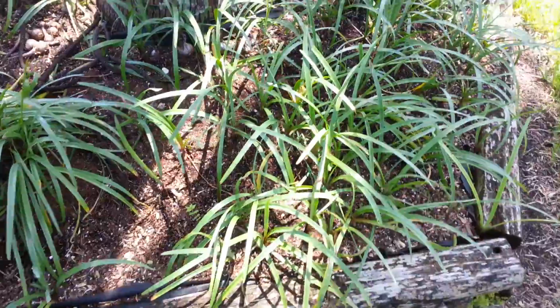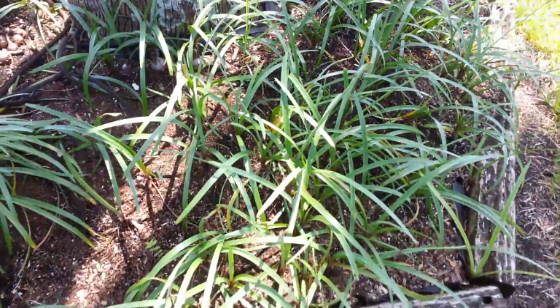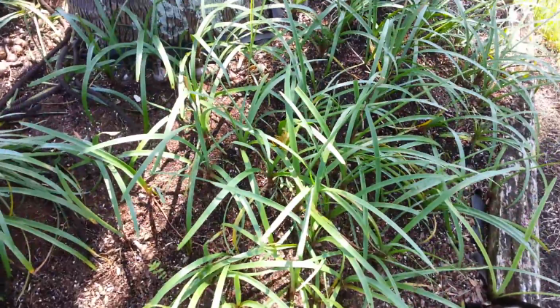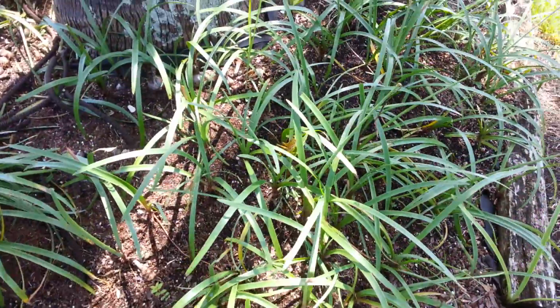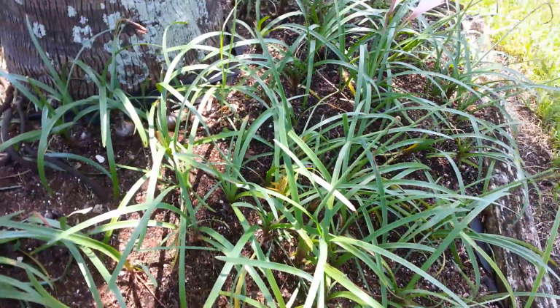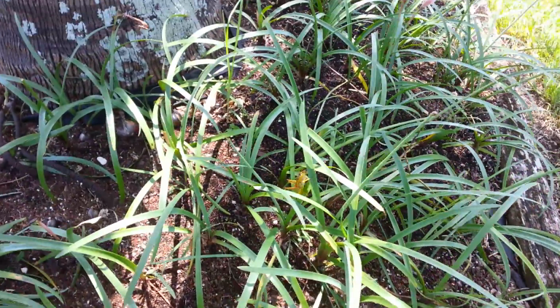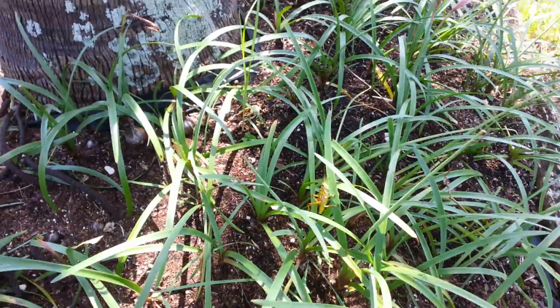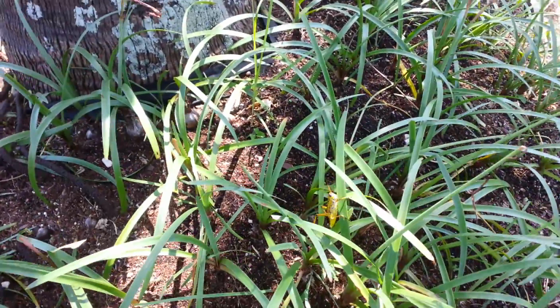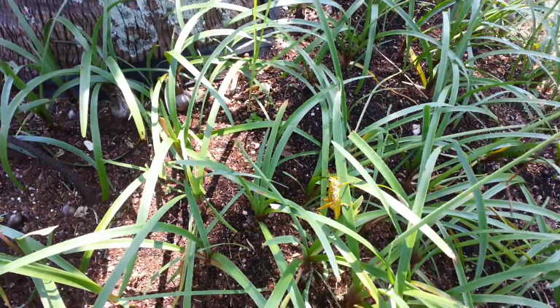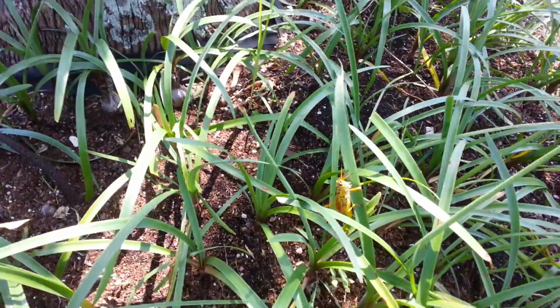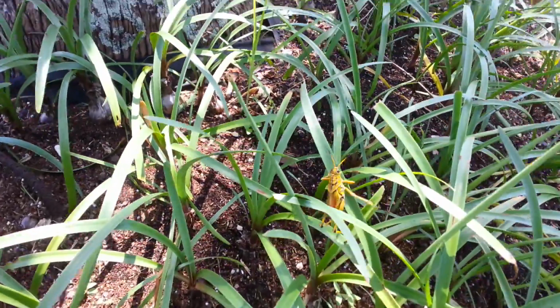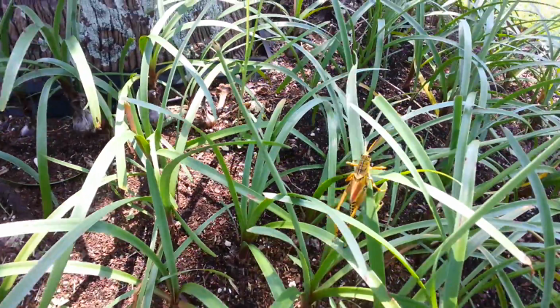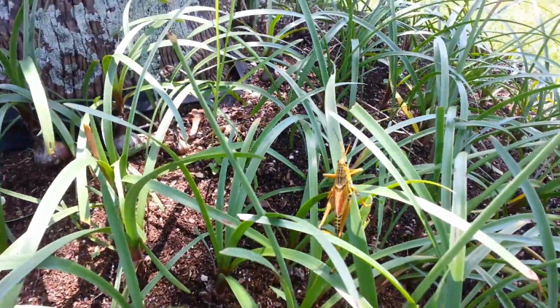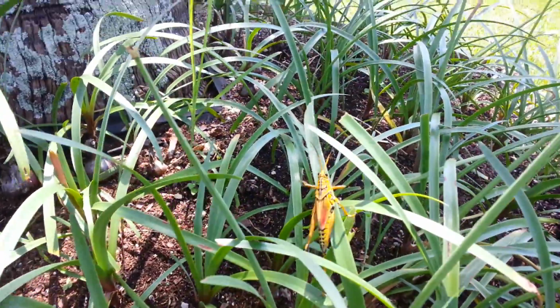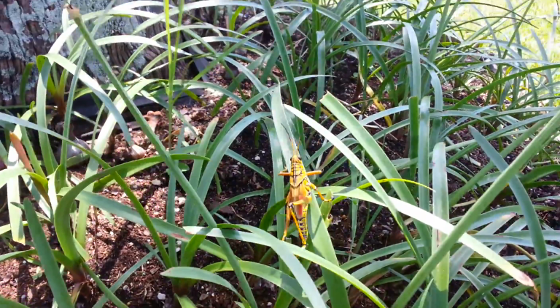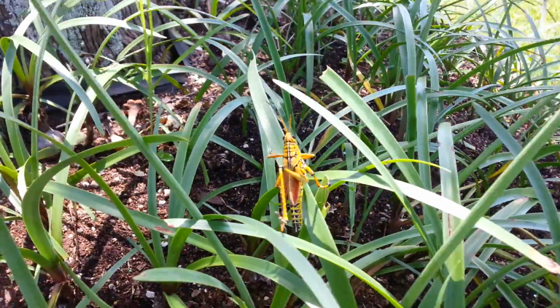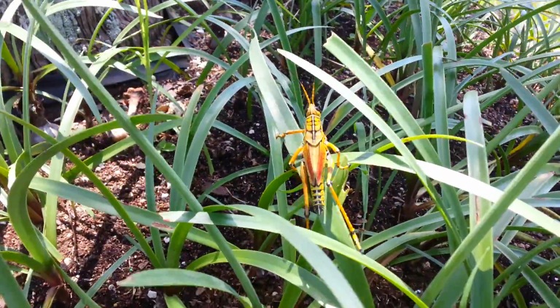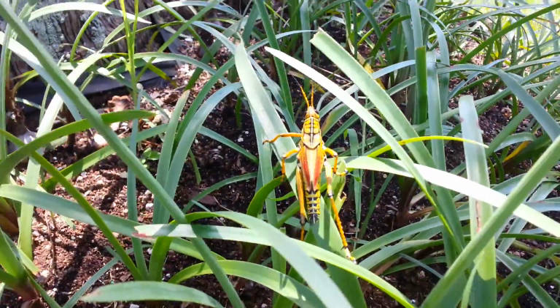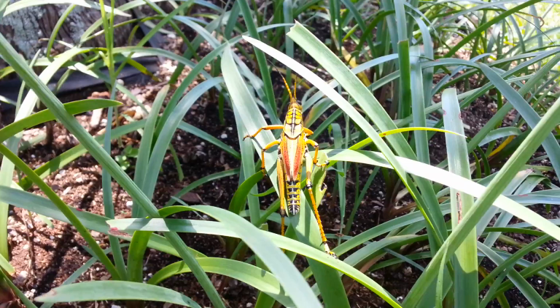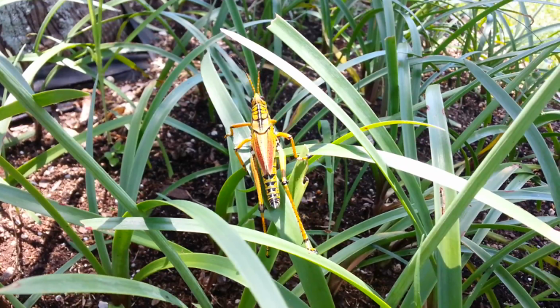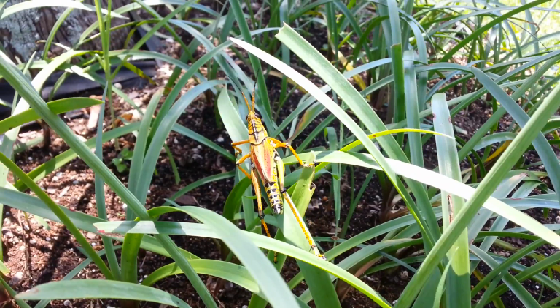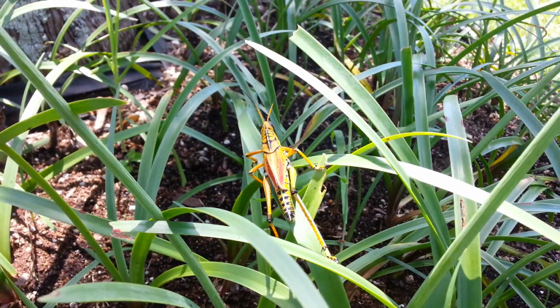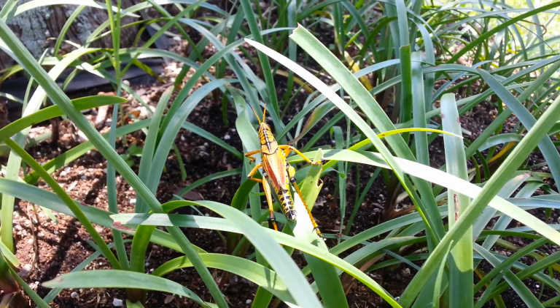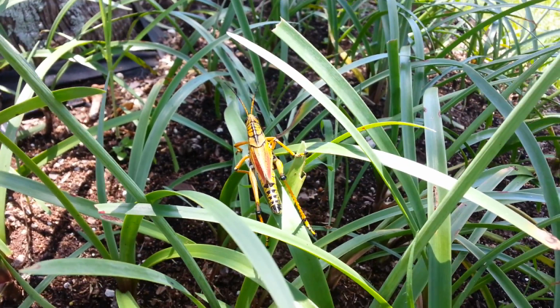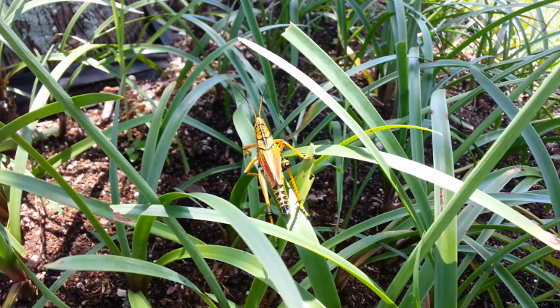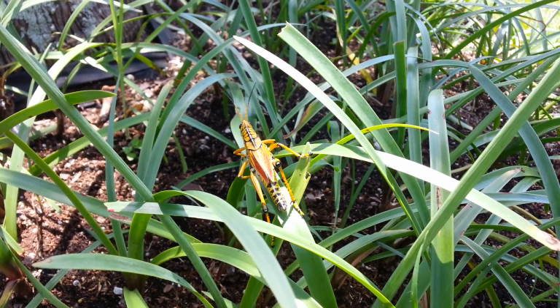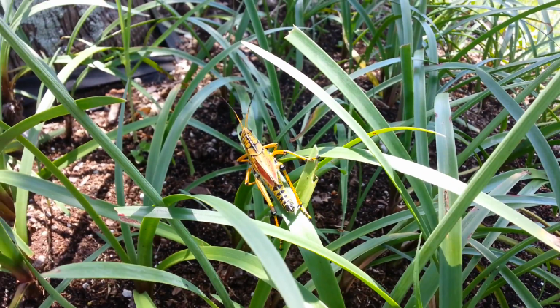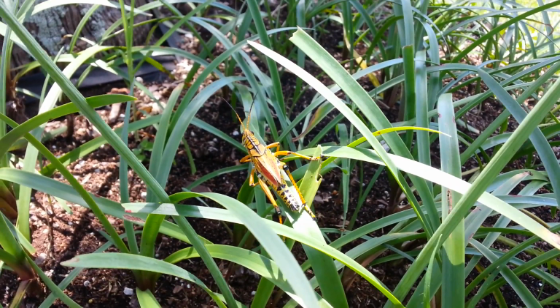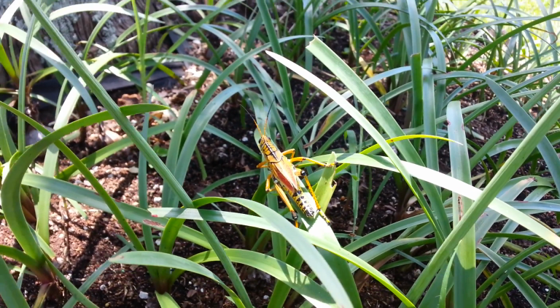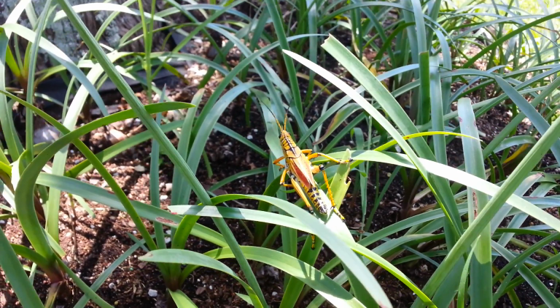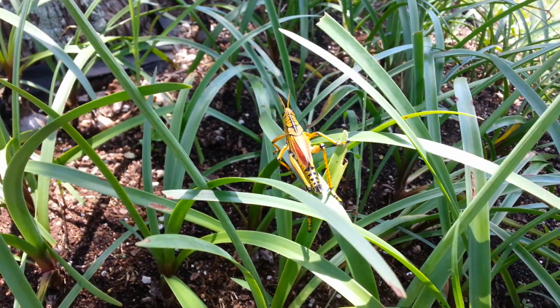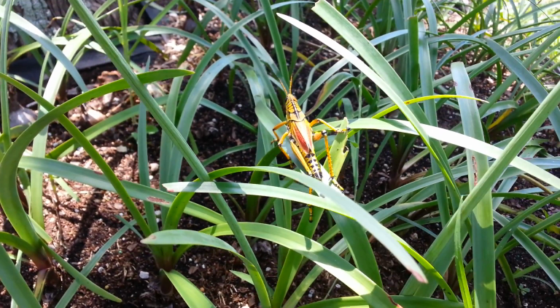Hey guys, once again, the nature doesn't stop anyway. This right here is a form of grasshopper — locusts.